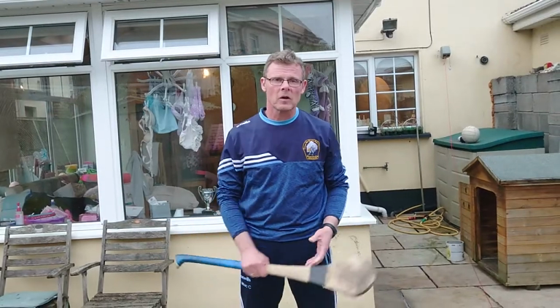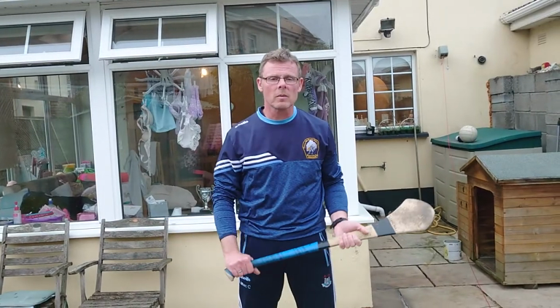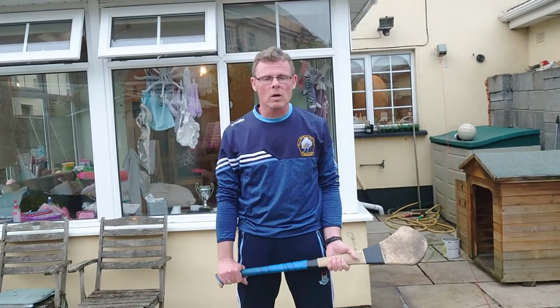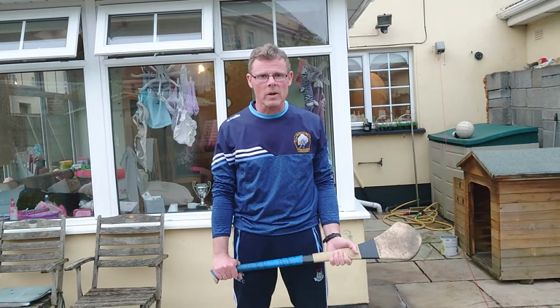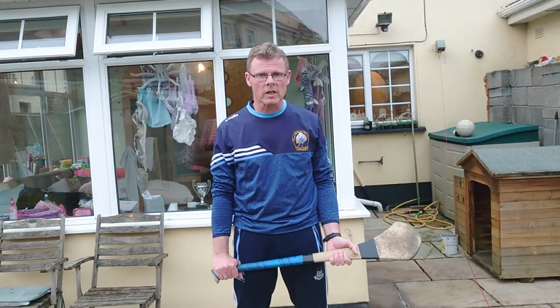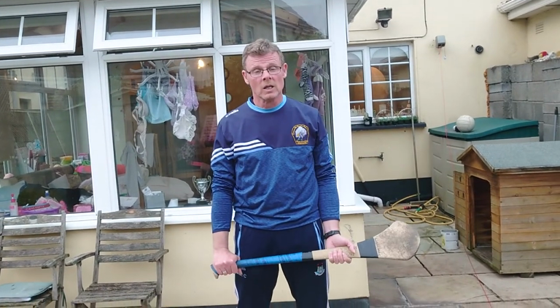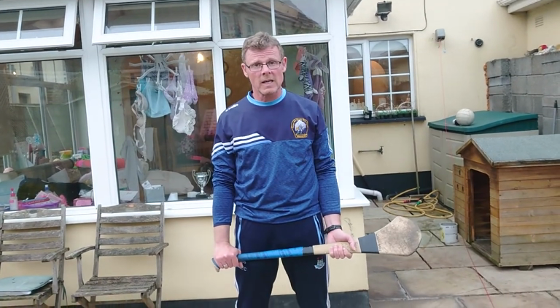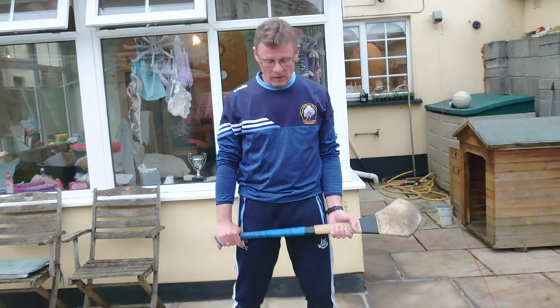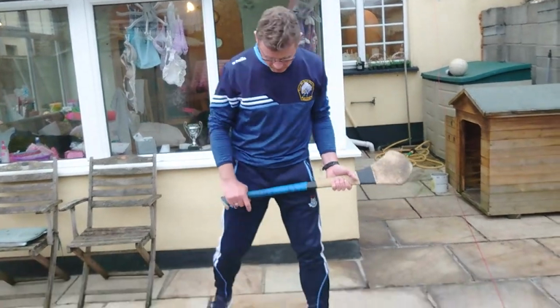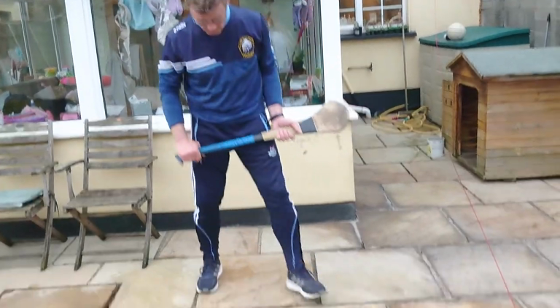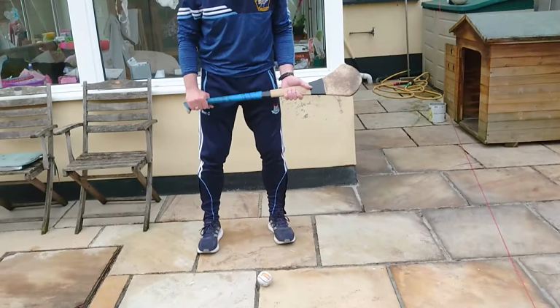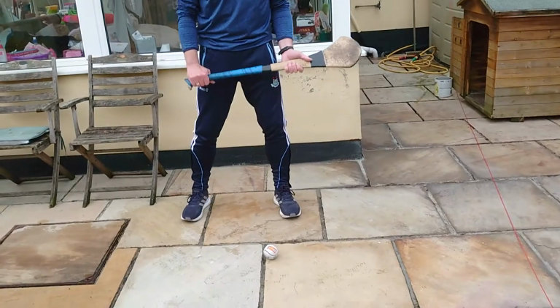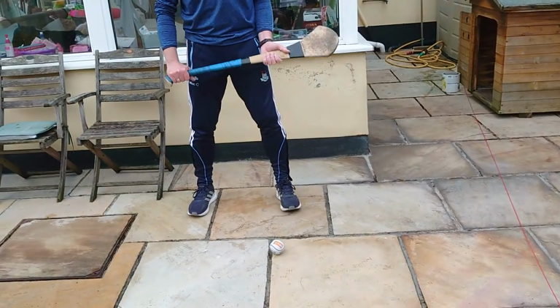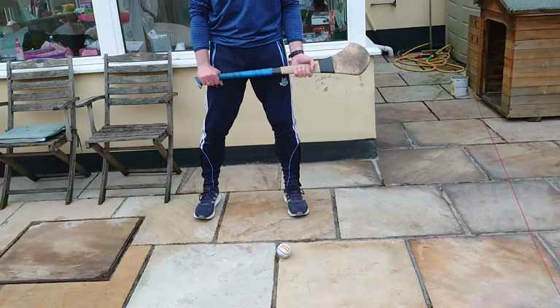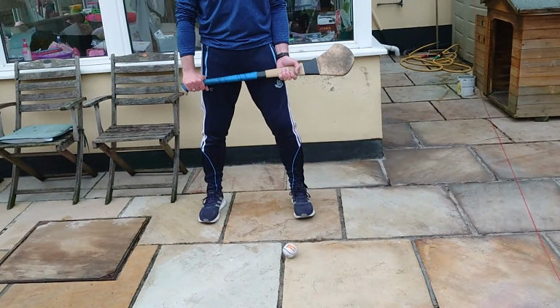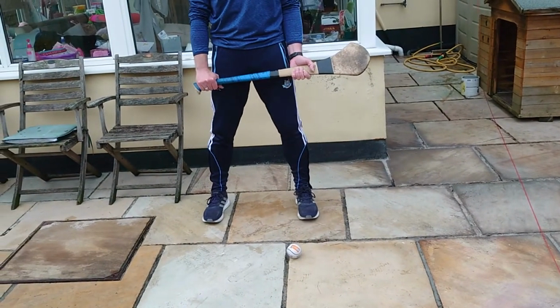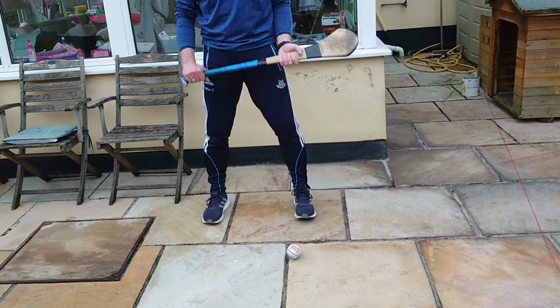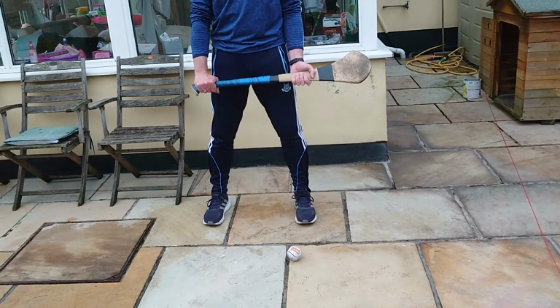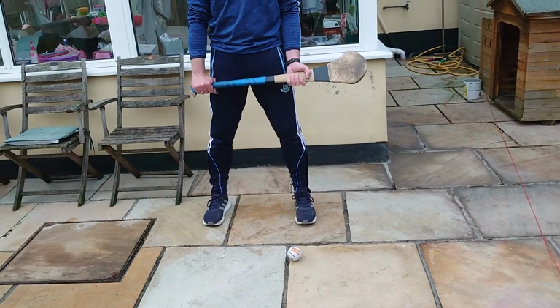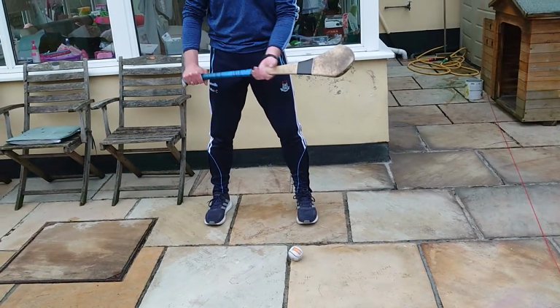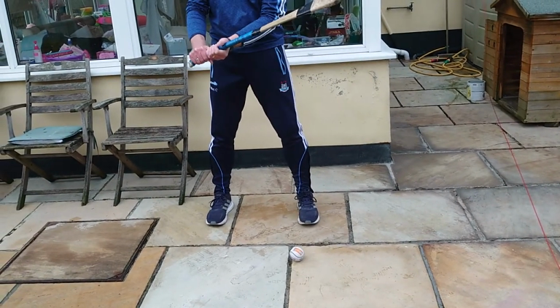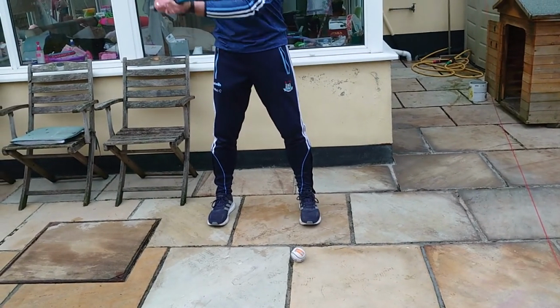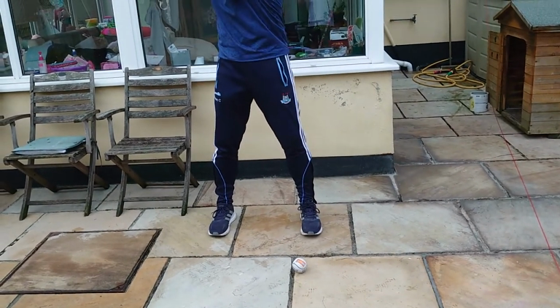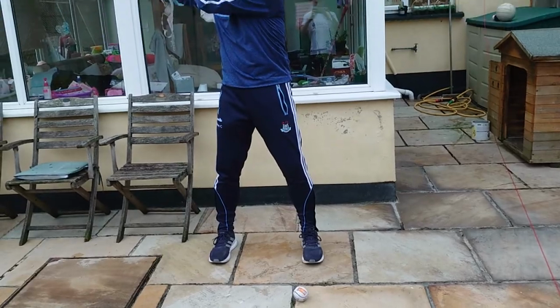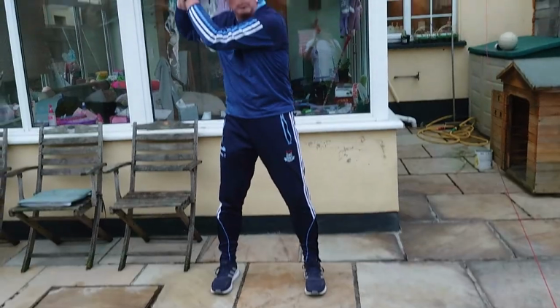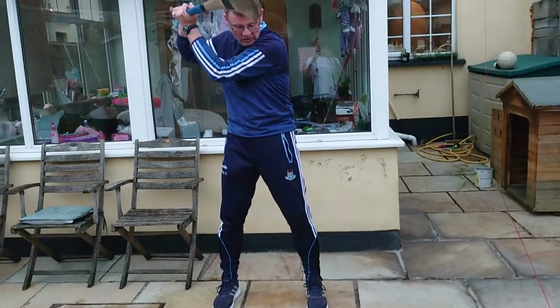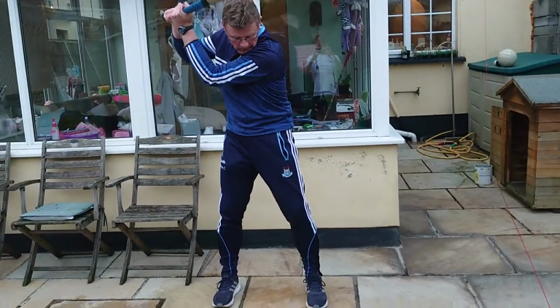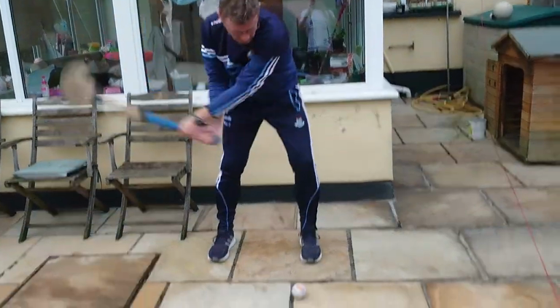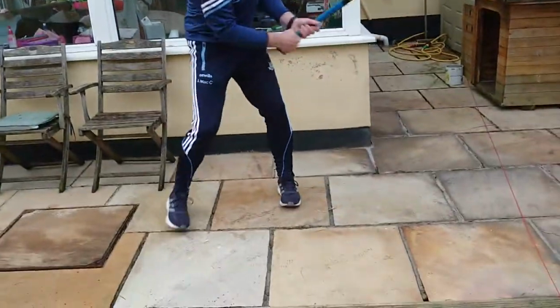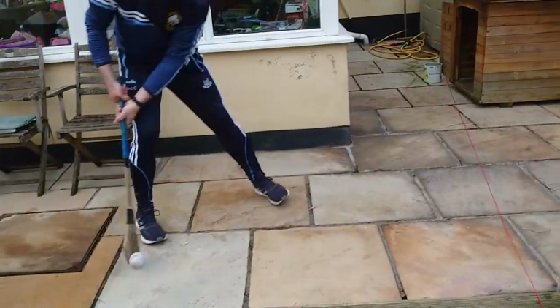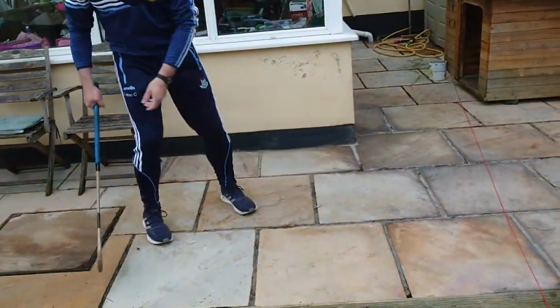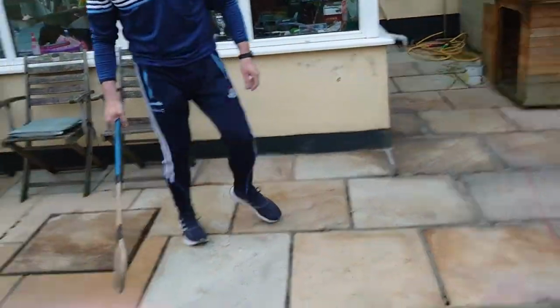Okay folks, today we're going to work on the ground strike. Key things on this: ball in front, we're standing in the ready position. From the ready position, our hands are coming in to lock, and we're coming up like a C, and then we're driving through the ball.